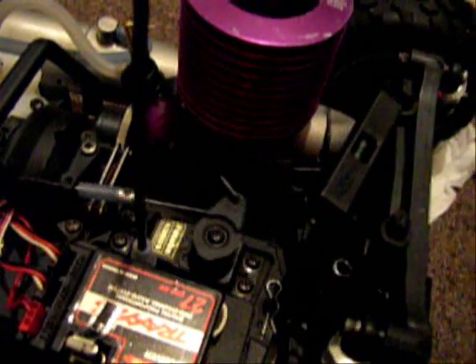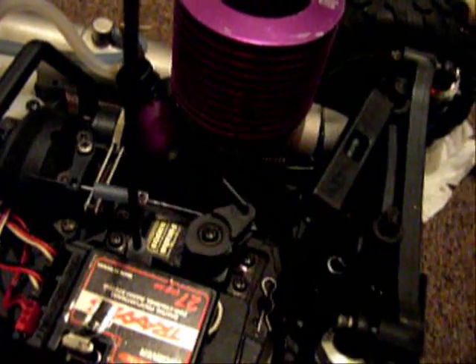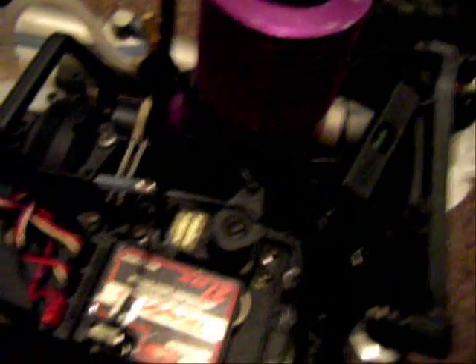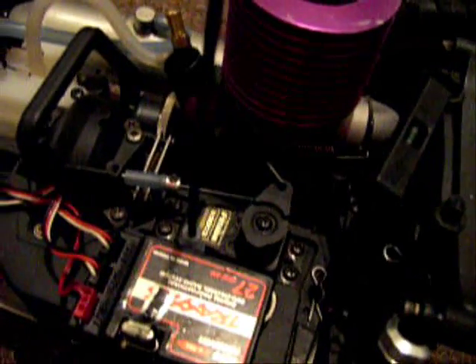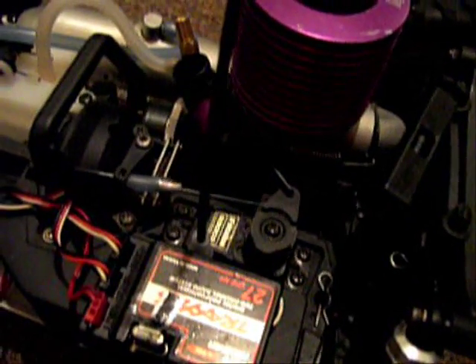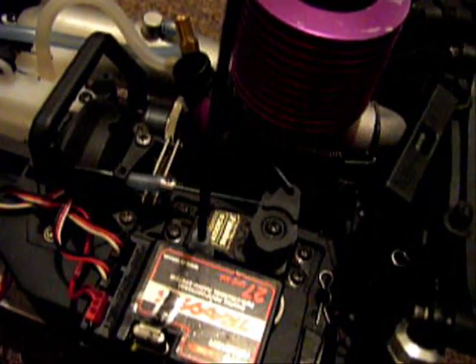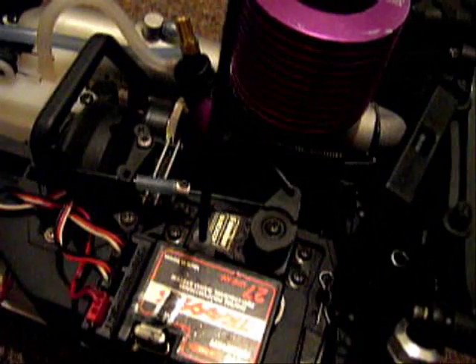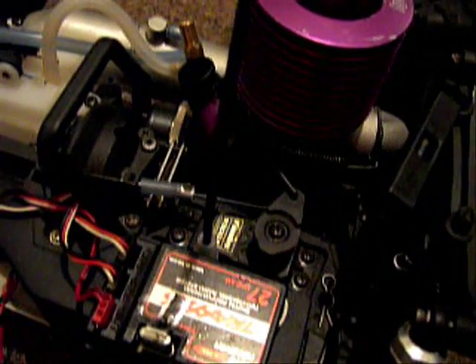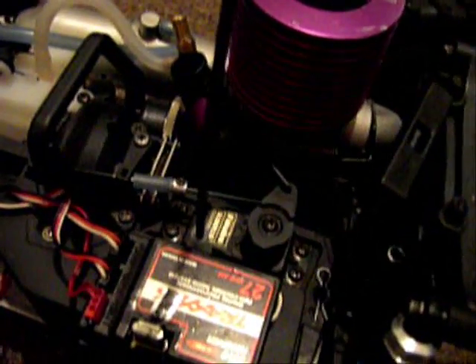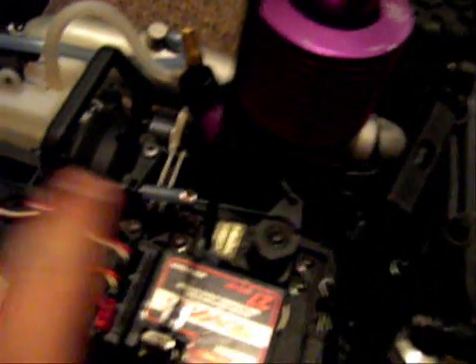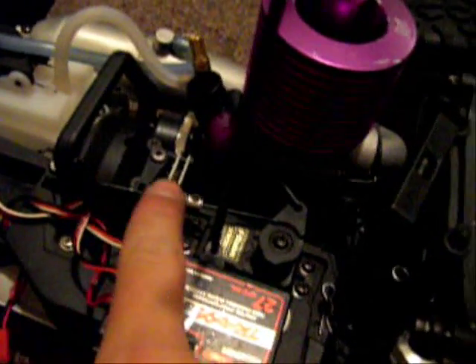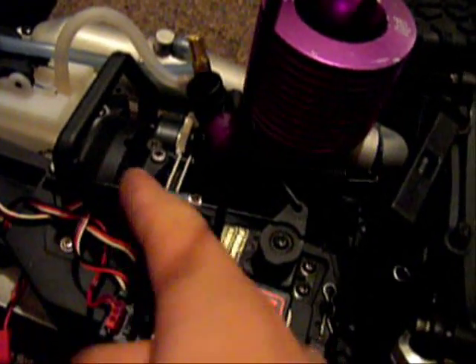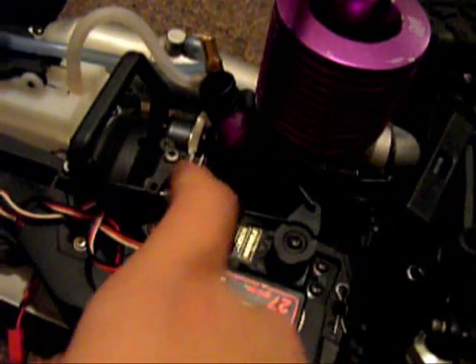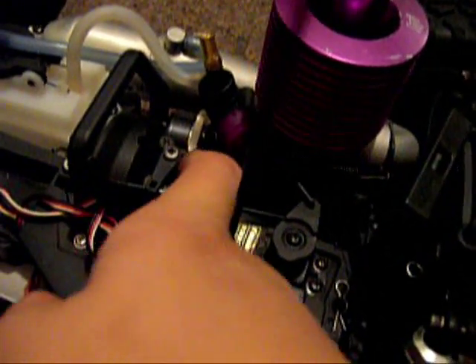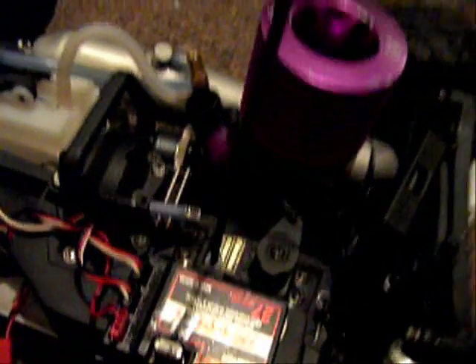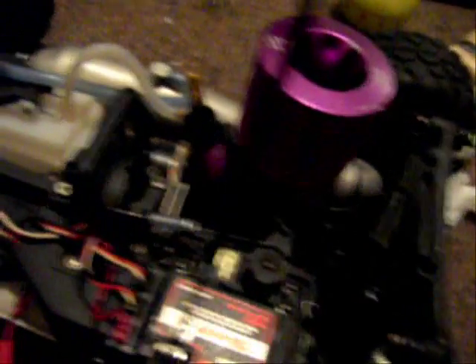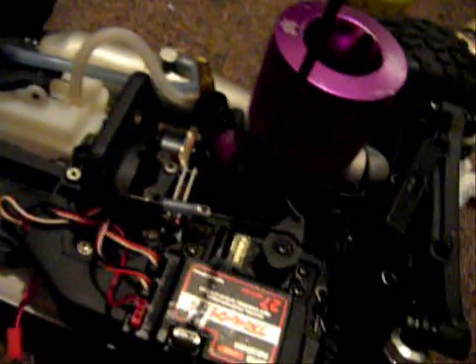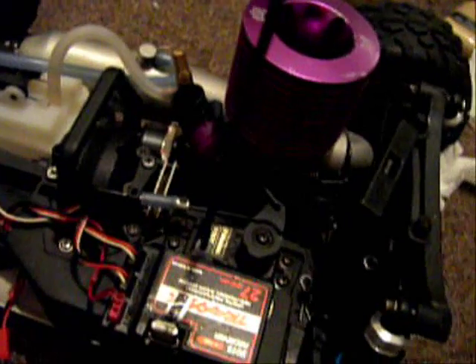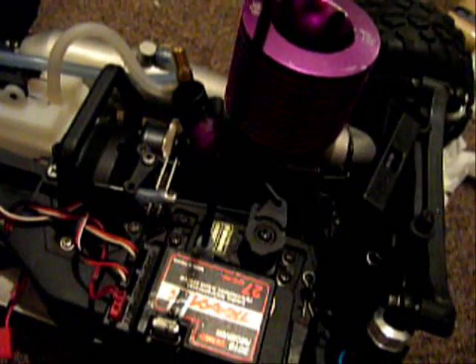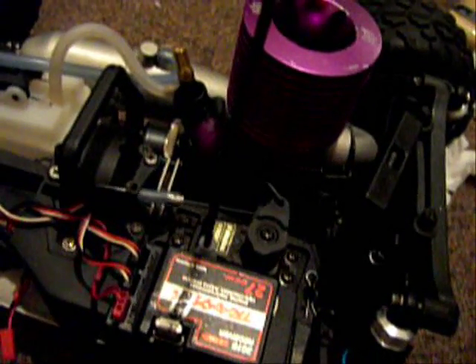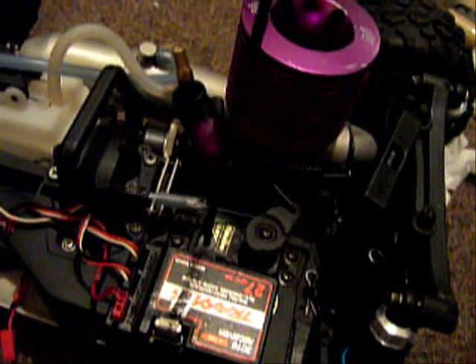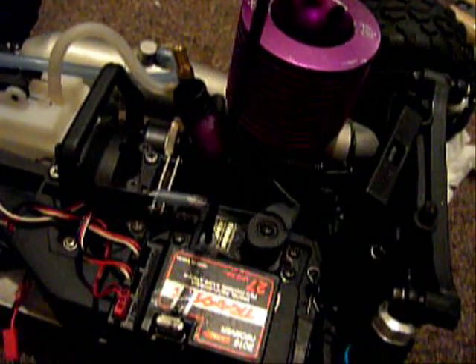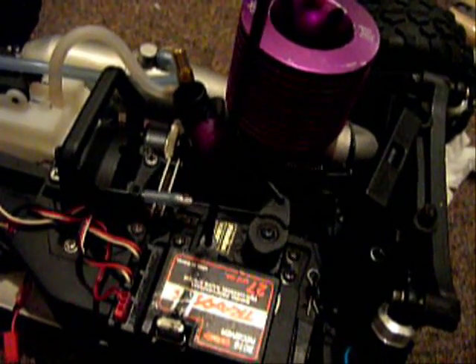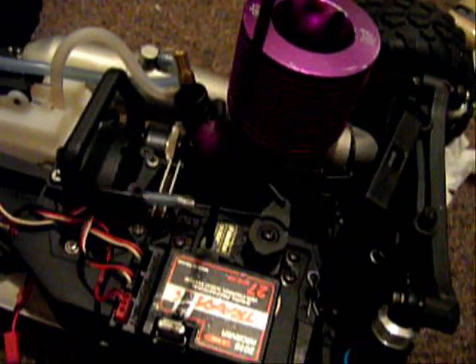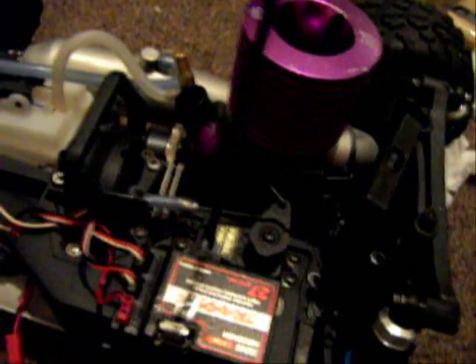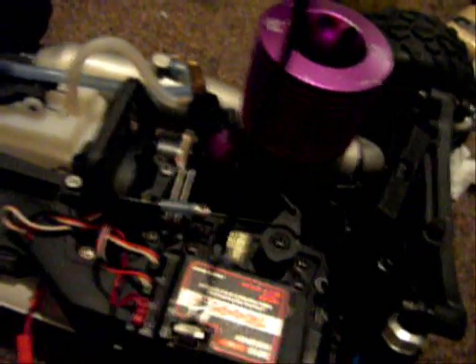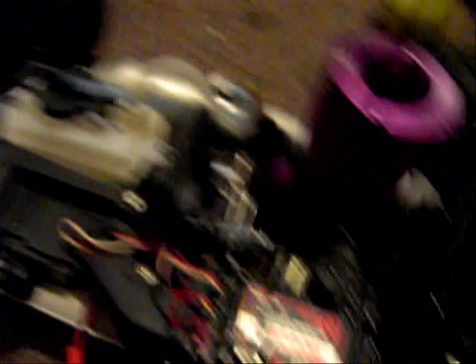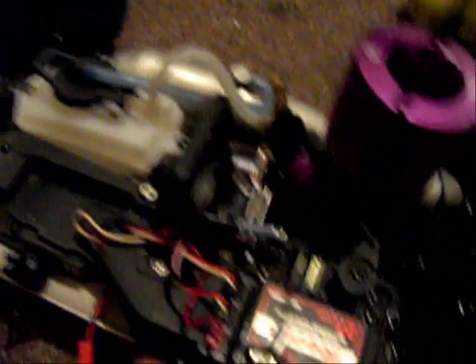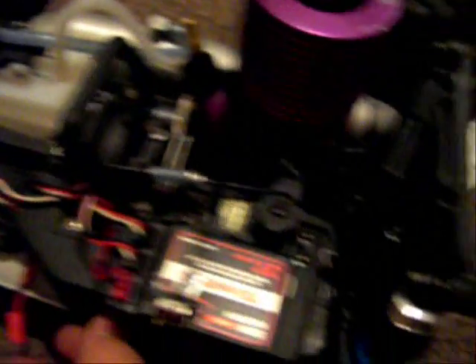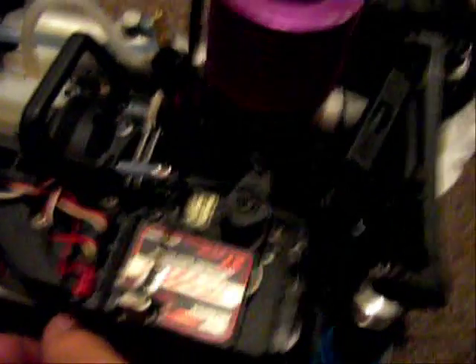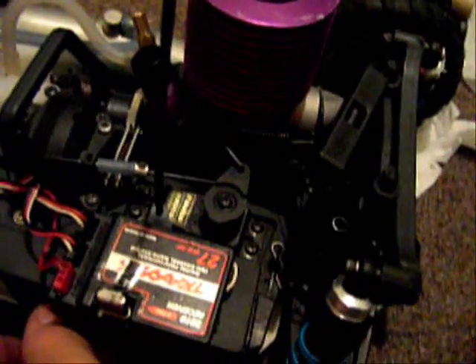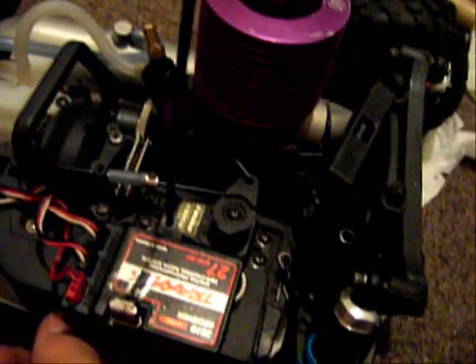Full throttle. Brakes. It pushes on this arm so the disc brake will engage. So brakes and throttle are working properly now.